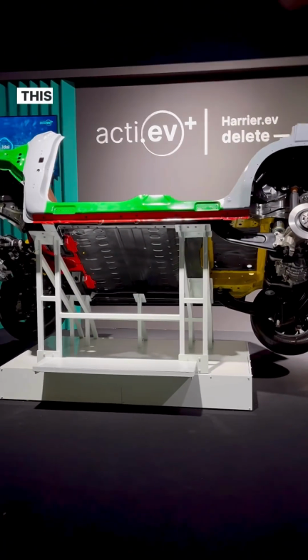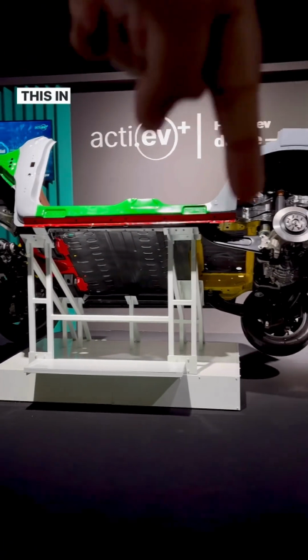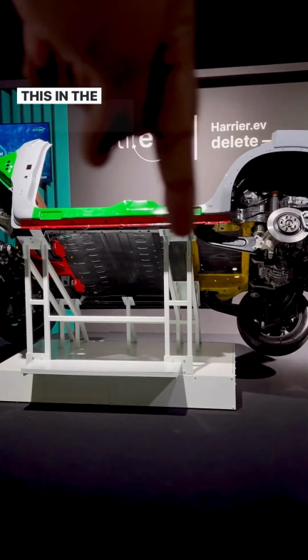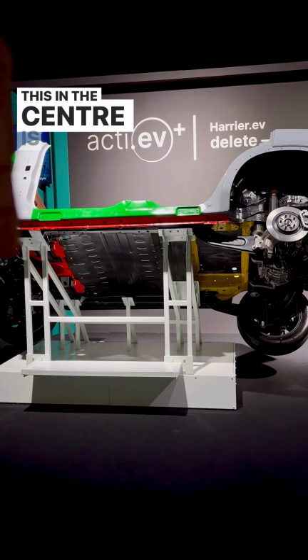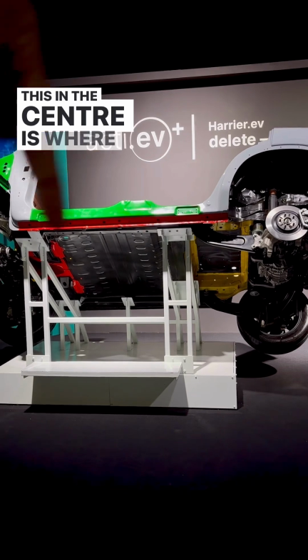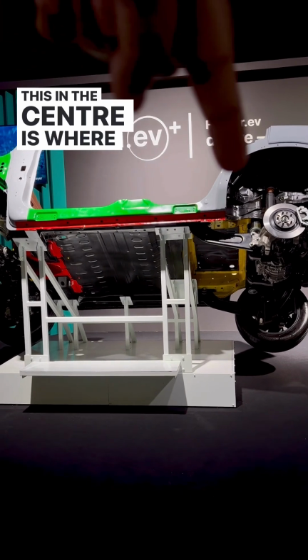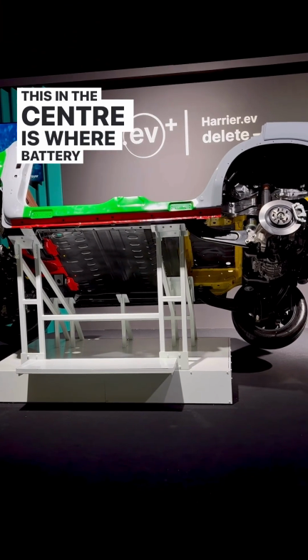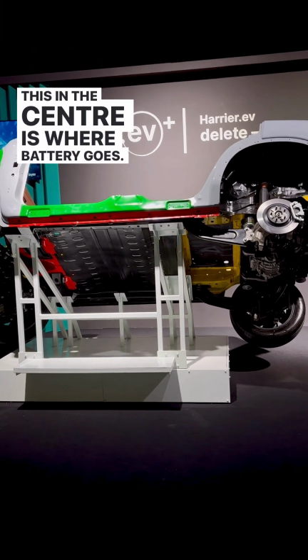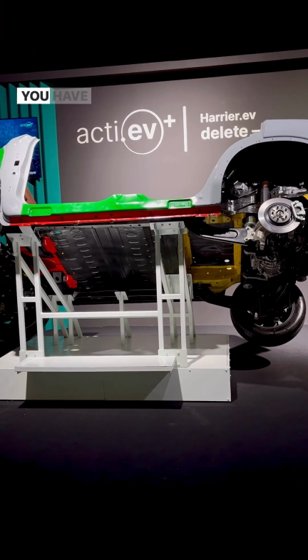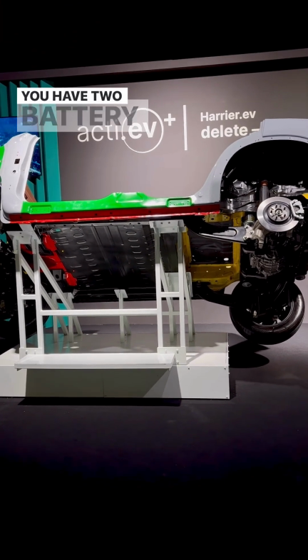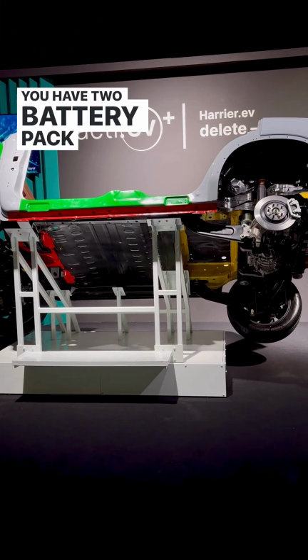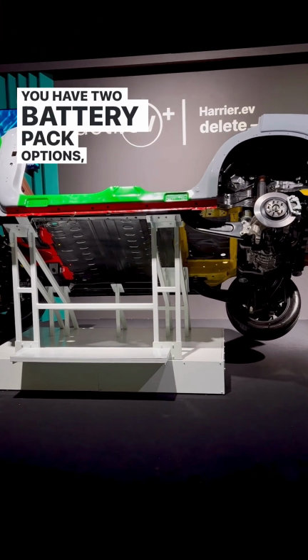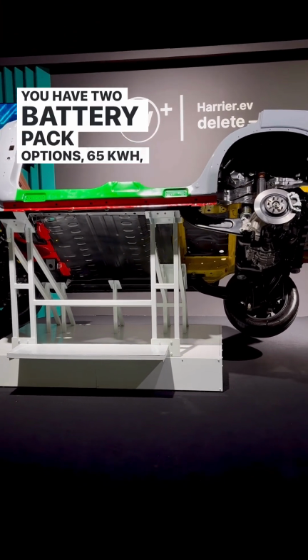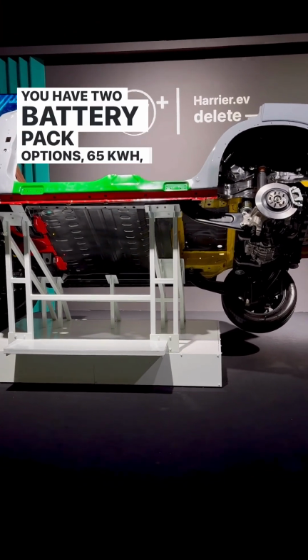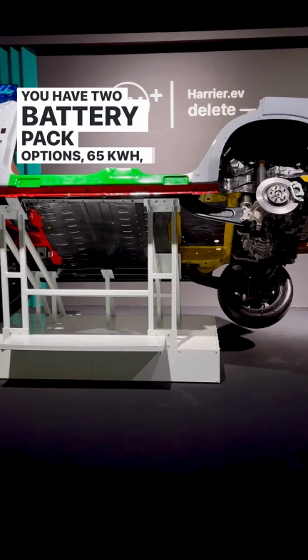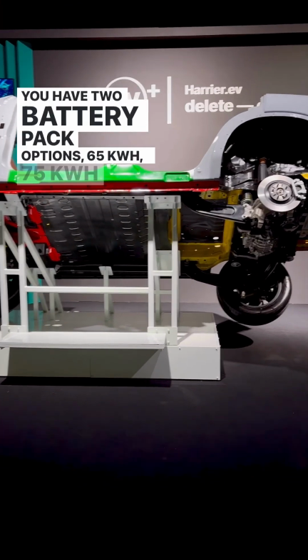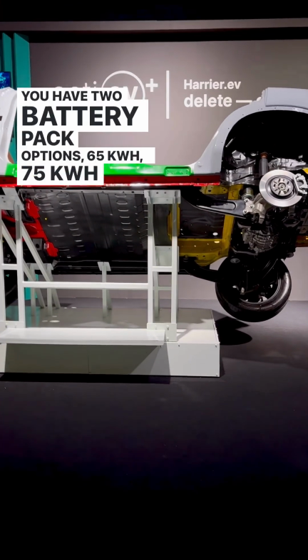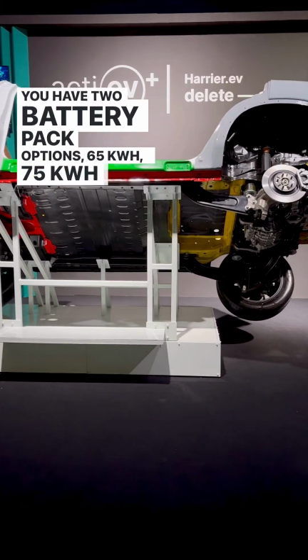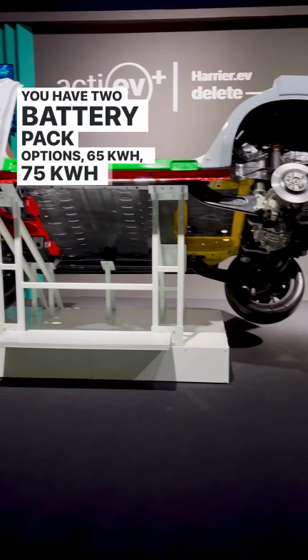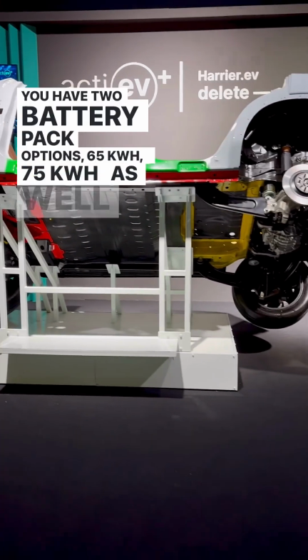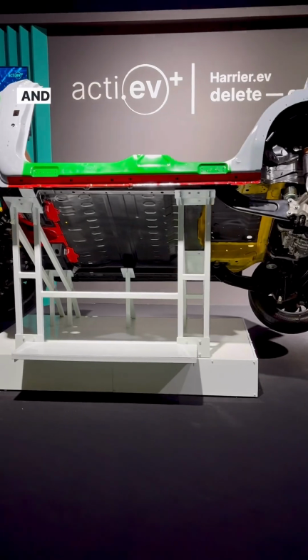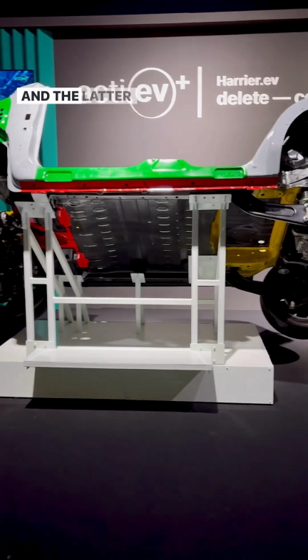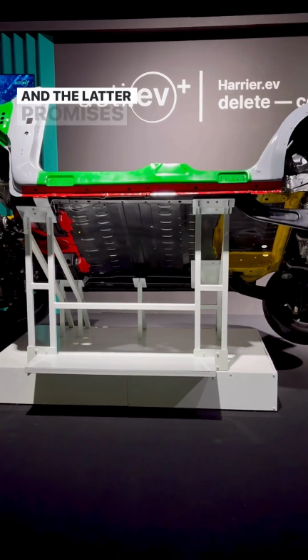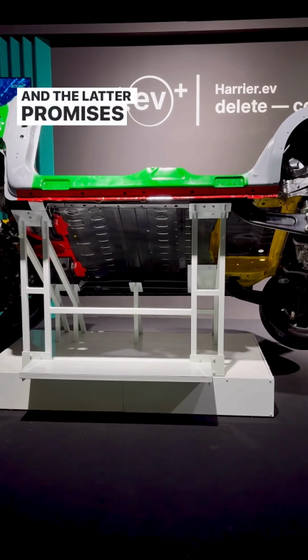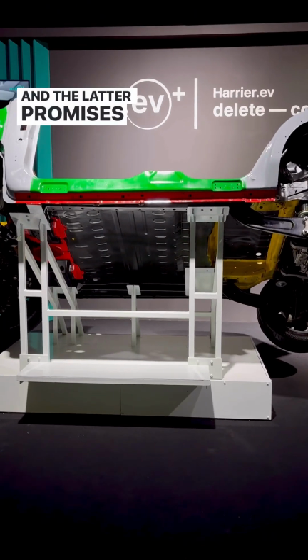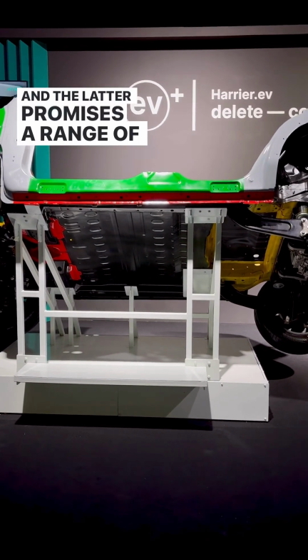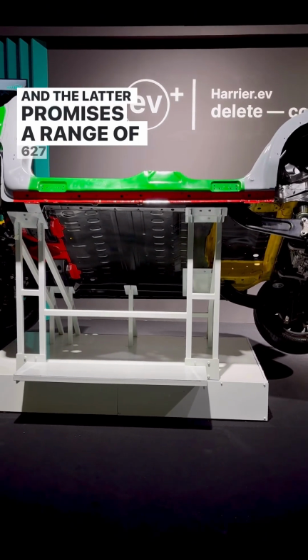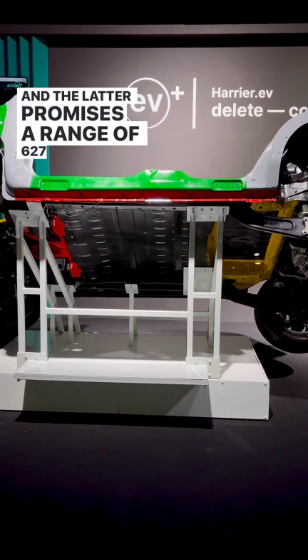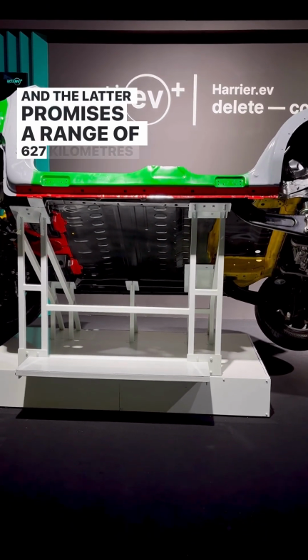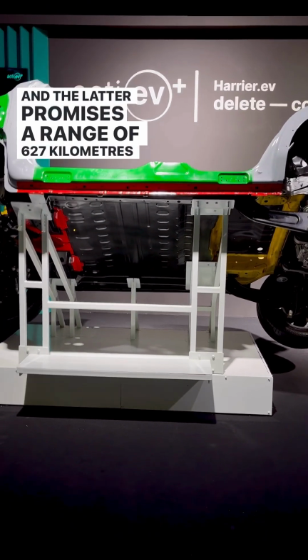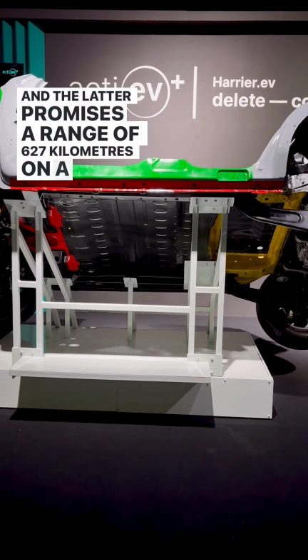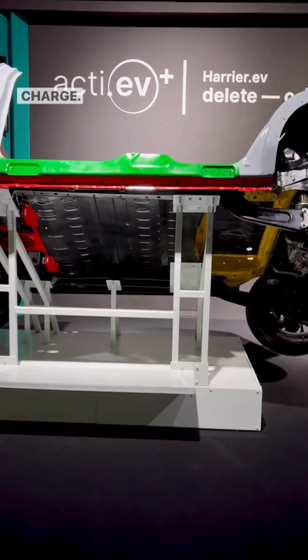This in the centre is where the battery goes. You have two battery pack options: 65 kWh and 75 kWh, and the latter promises a range of 627 km on a single charge.